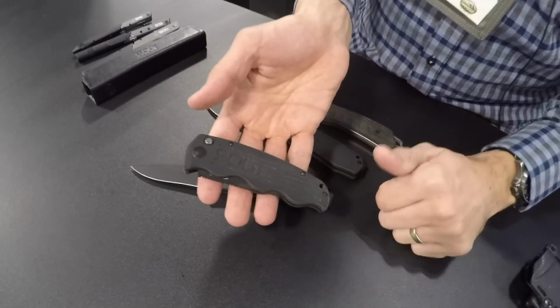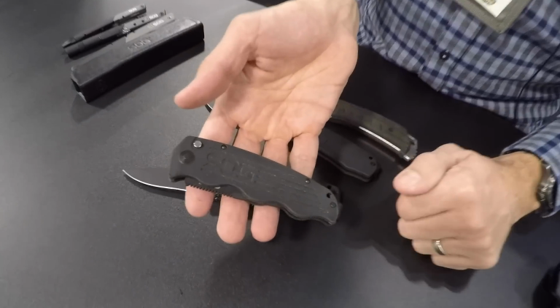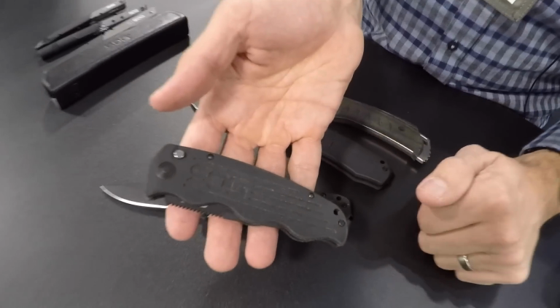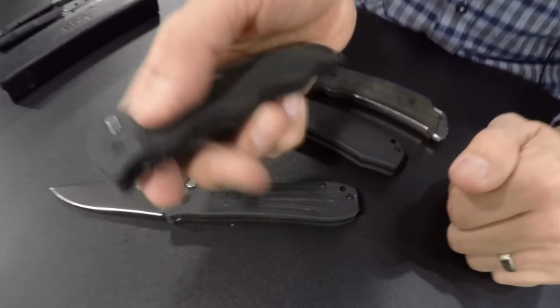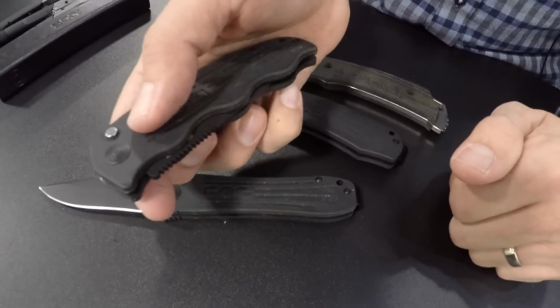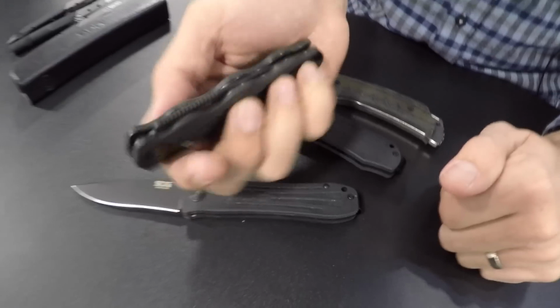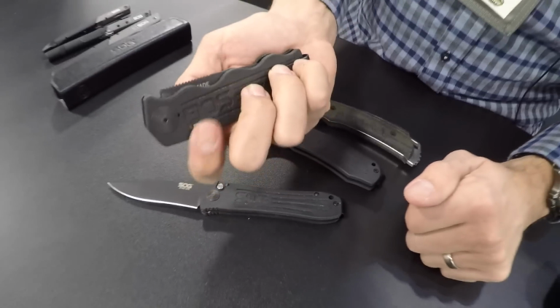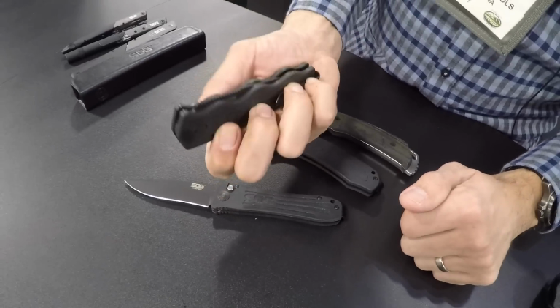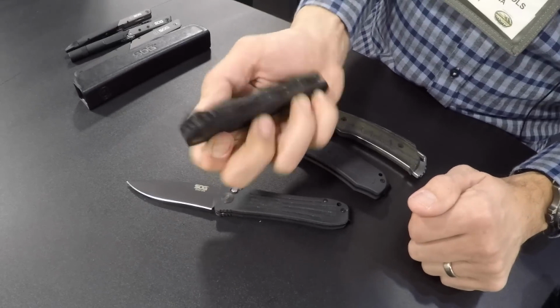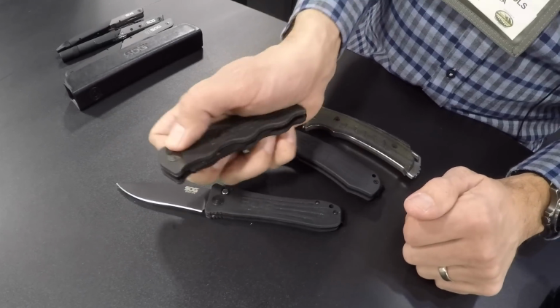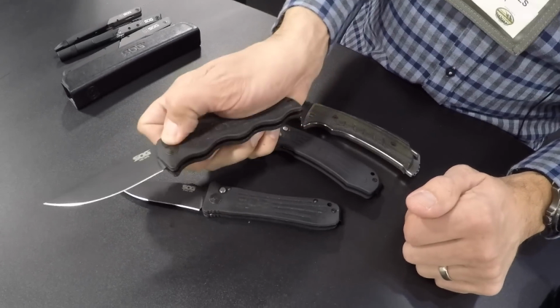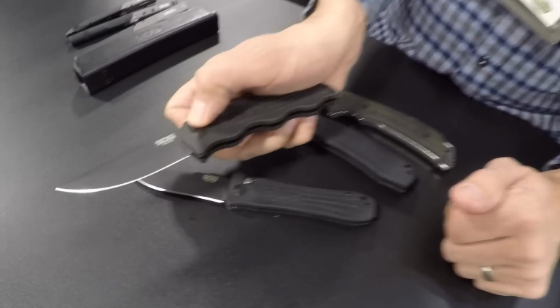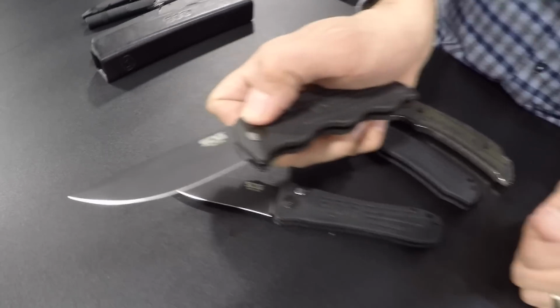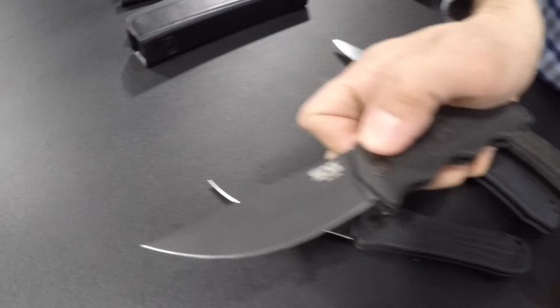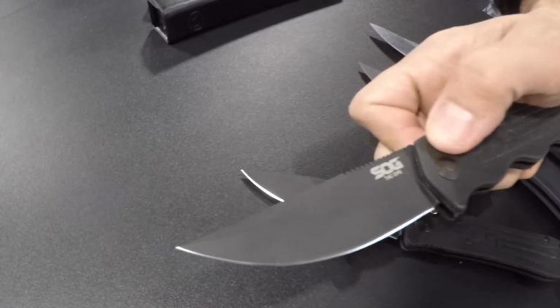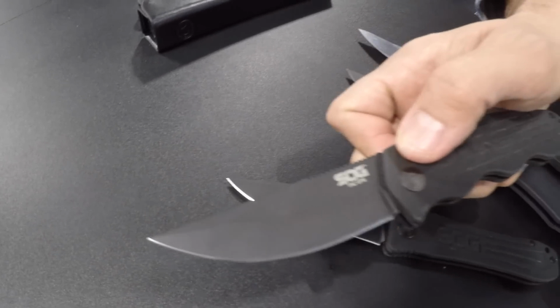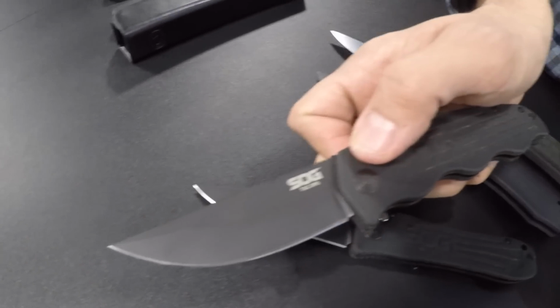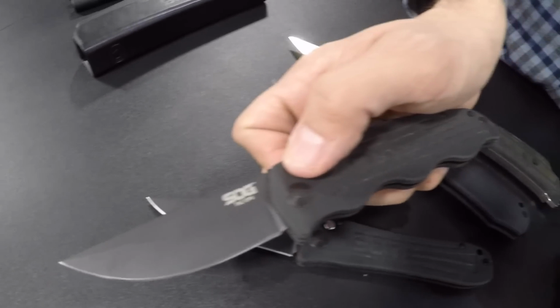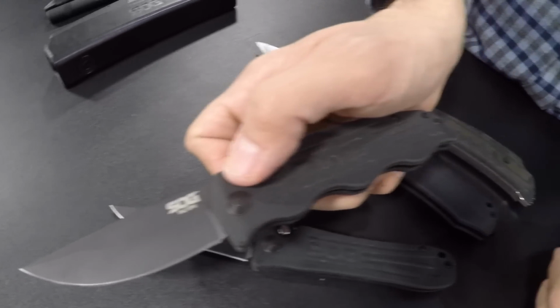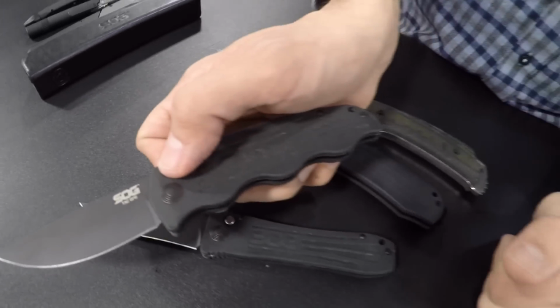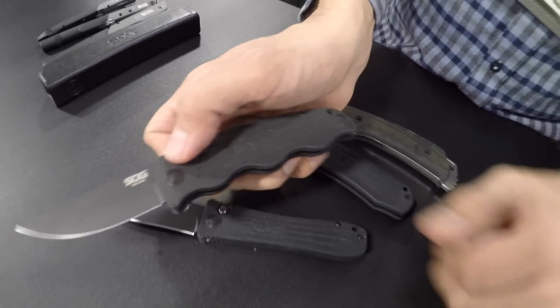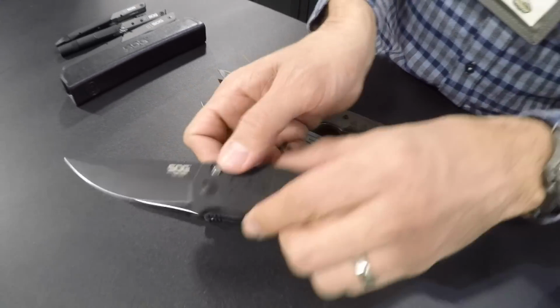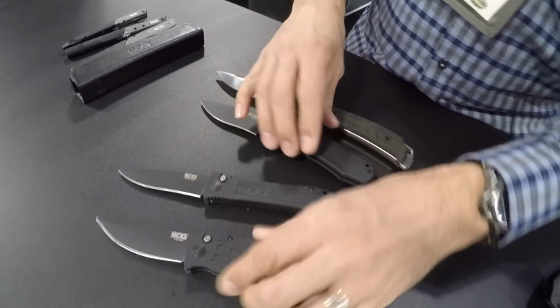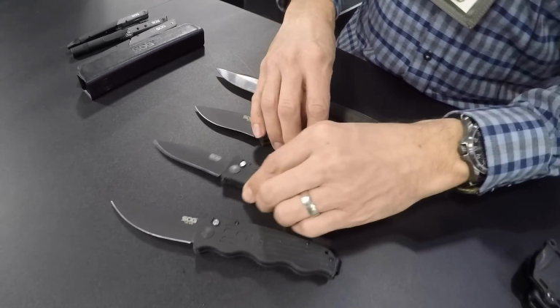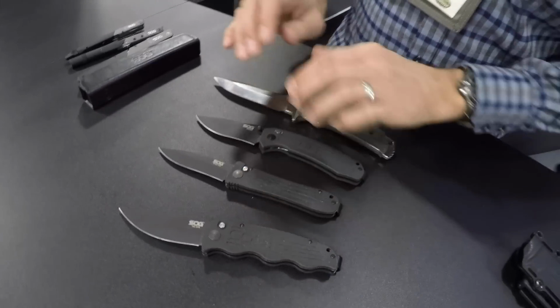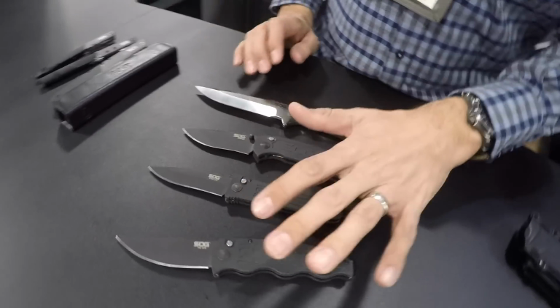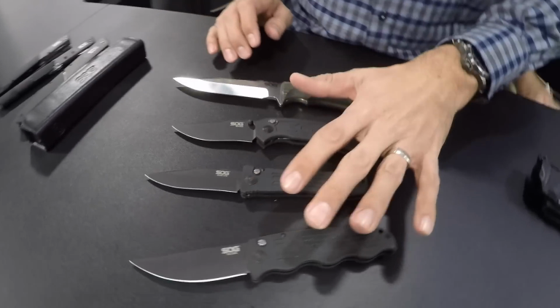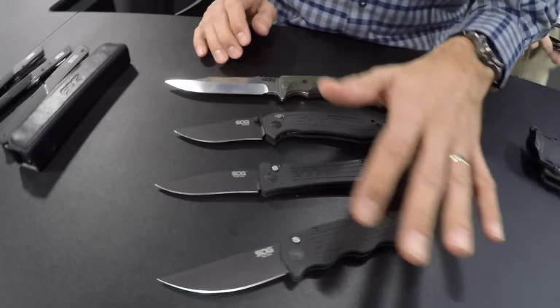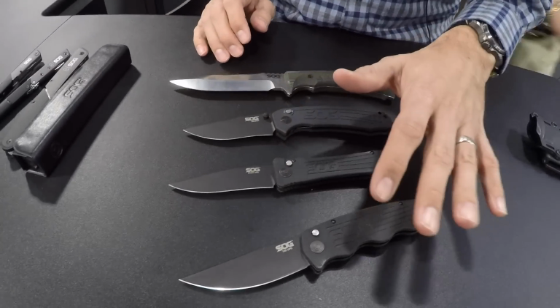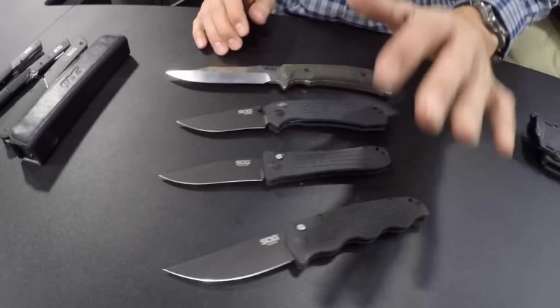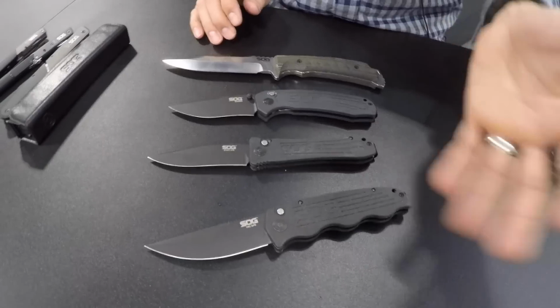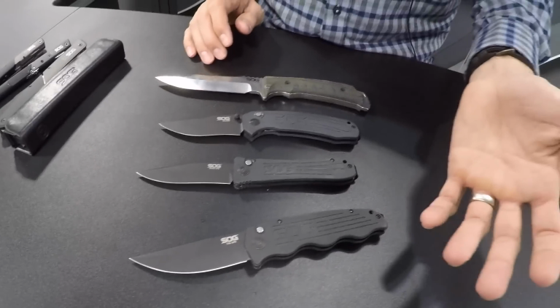Then we've got the TAC Ops — same thing, same safety. All of these should be available in the next four to five weeks, so end of February. There's information on our website right now if you want to go check that out.